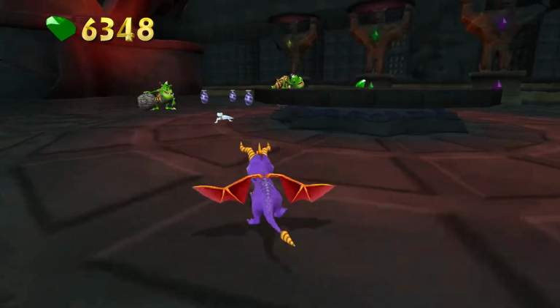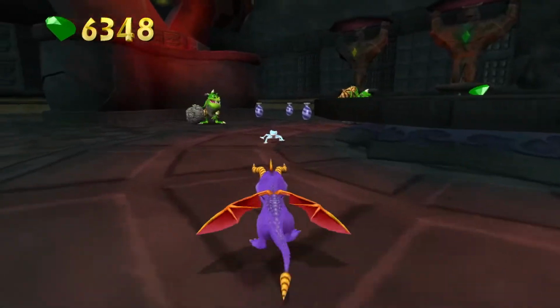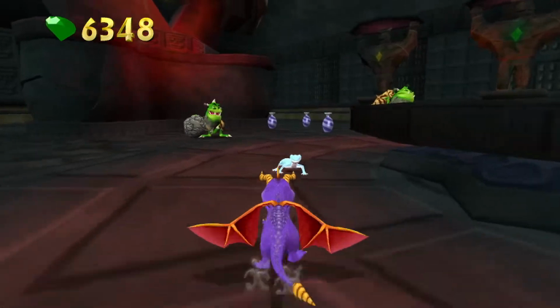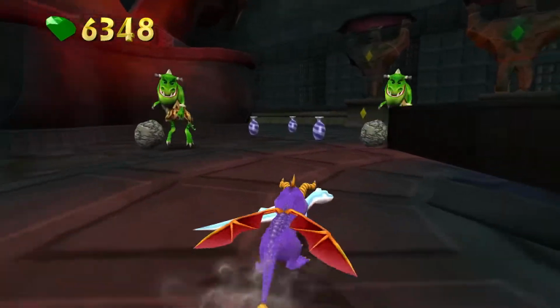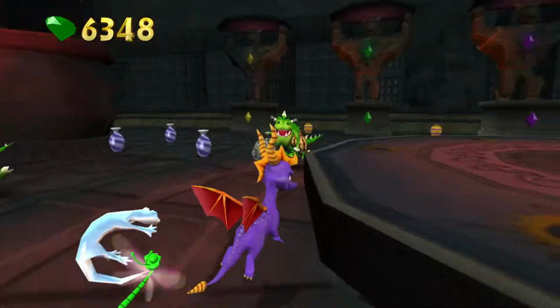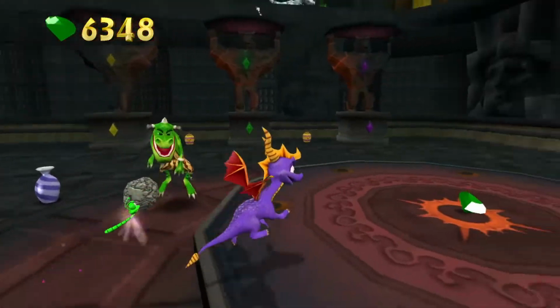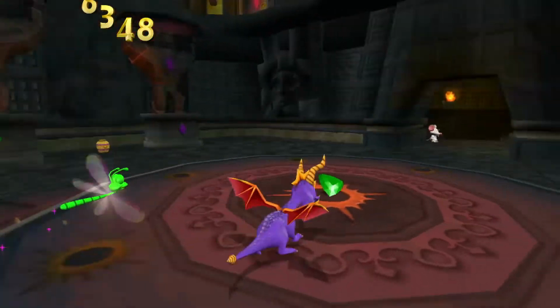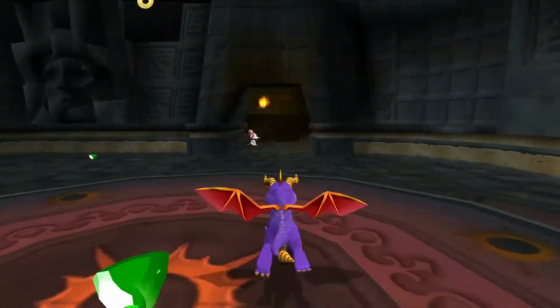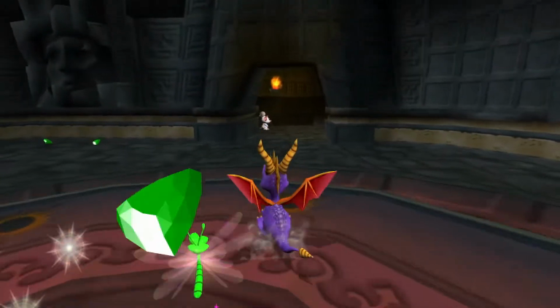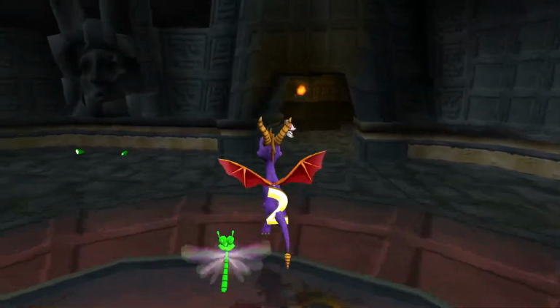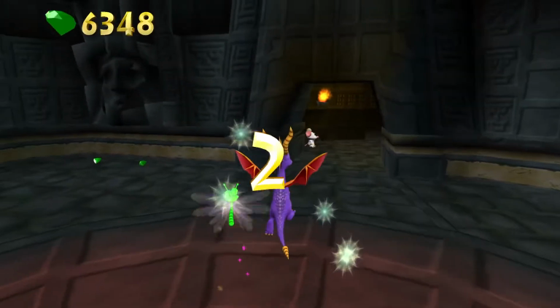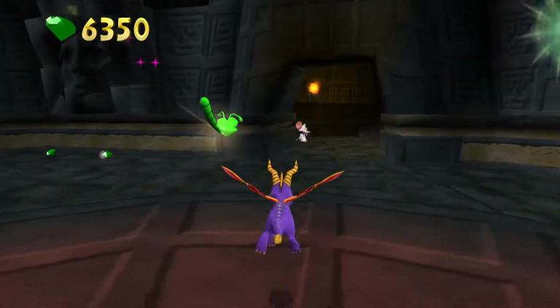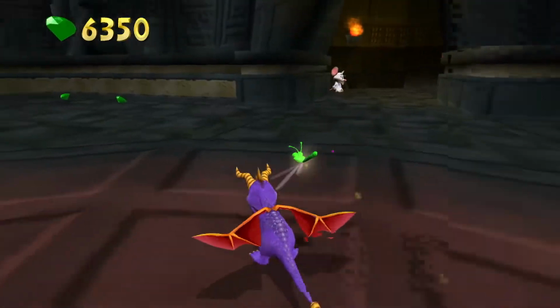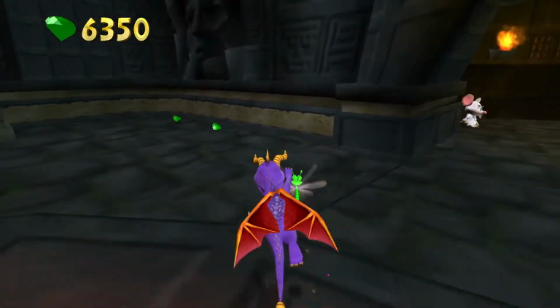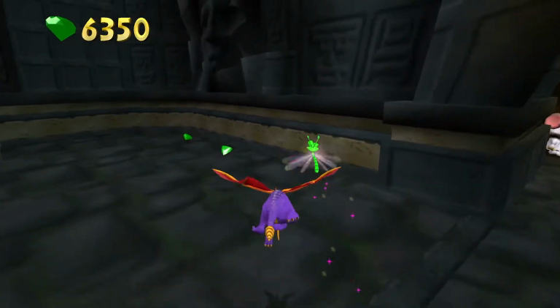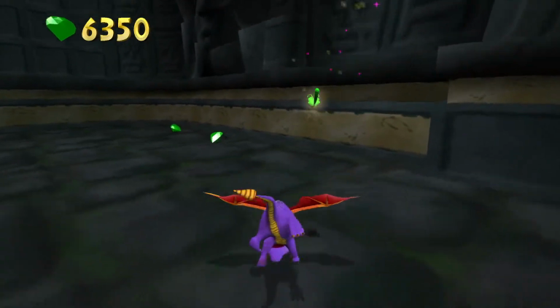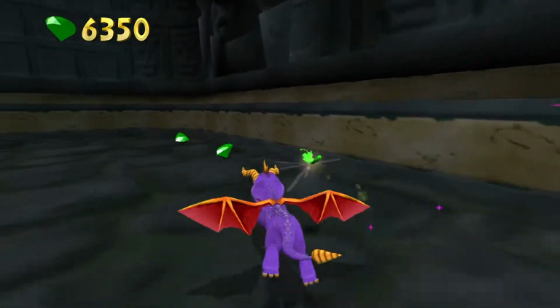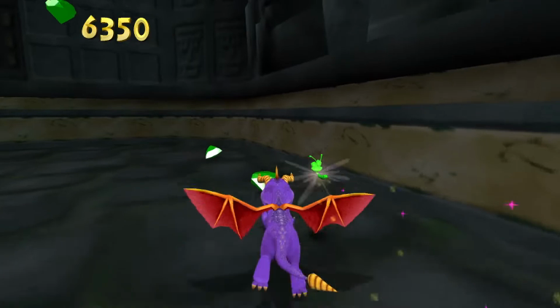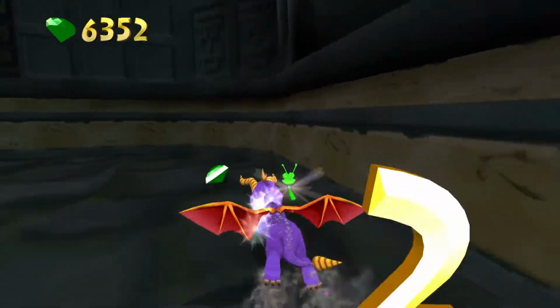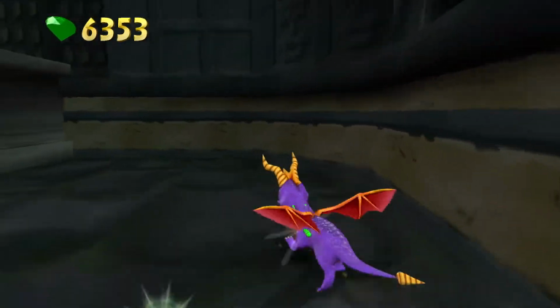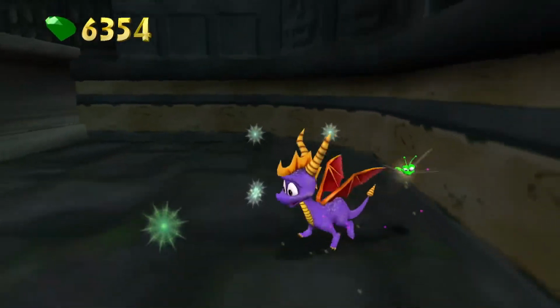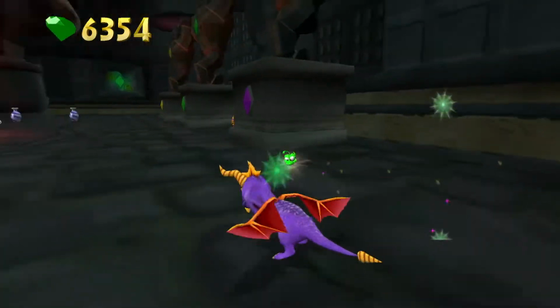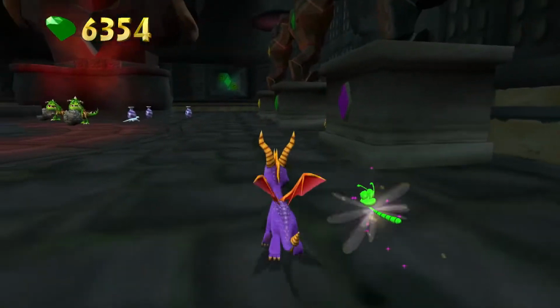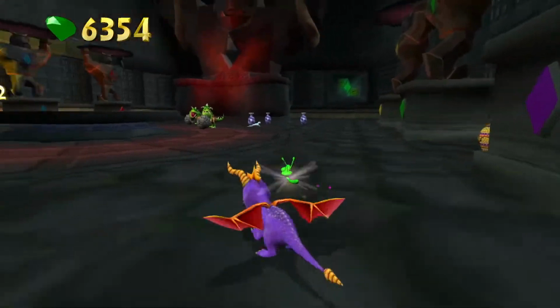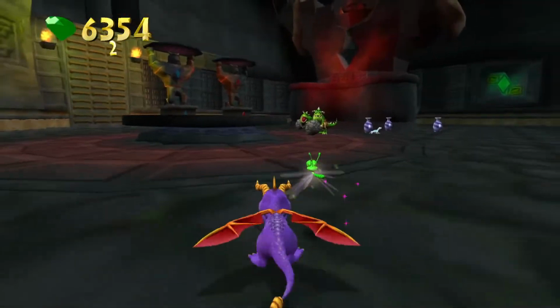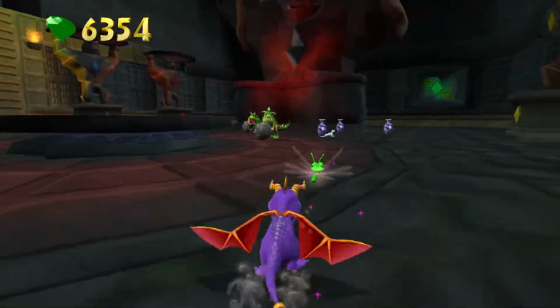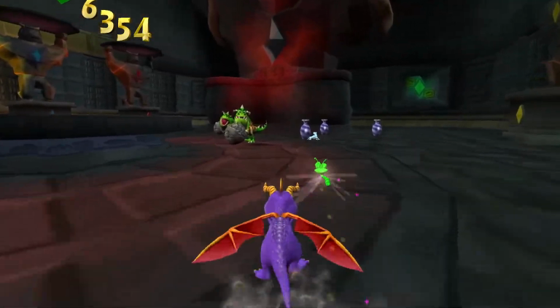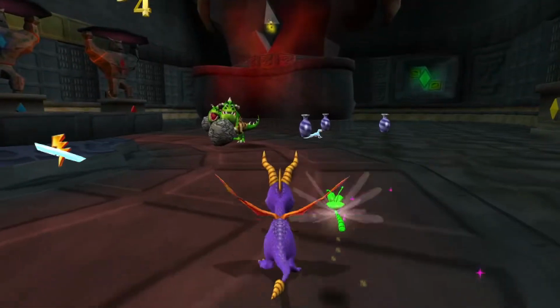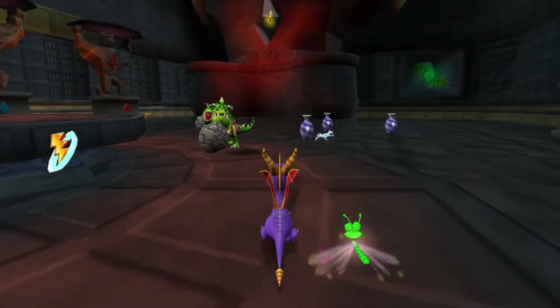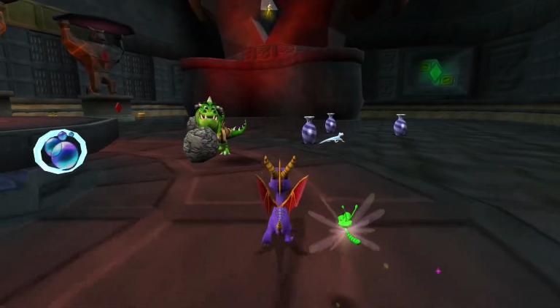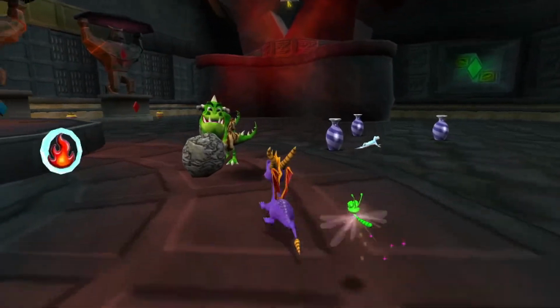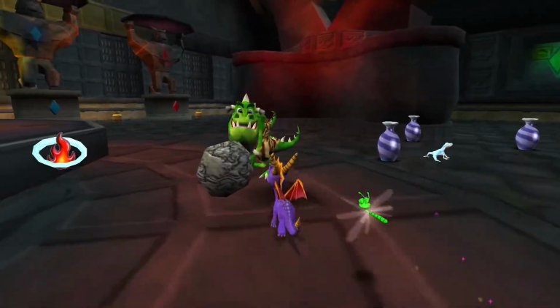Sparks was there a second ago, but now he is obviously gone. They put him in there for the cutscene, but they won't give me him to make gem collecting a little easier. There's a fodder here — same fodder as what you actually did have in Skelos Badlands, but obviously they are blue now. They're little lizard things.